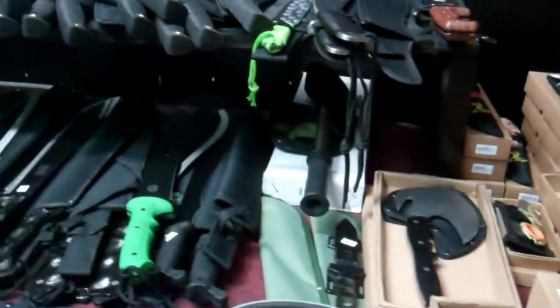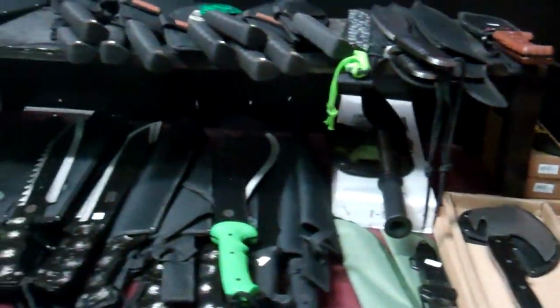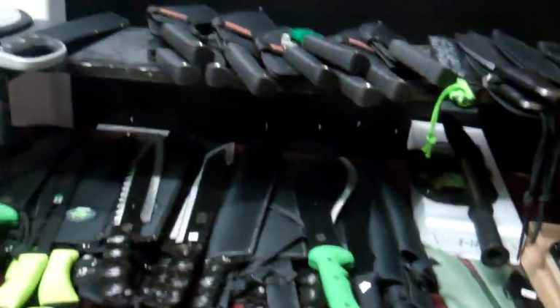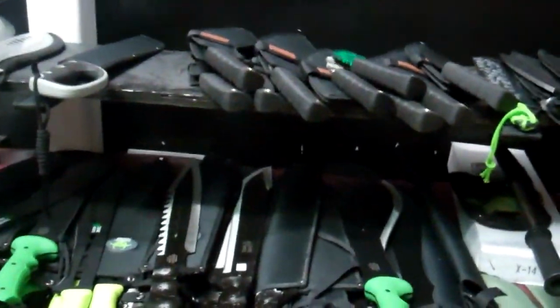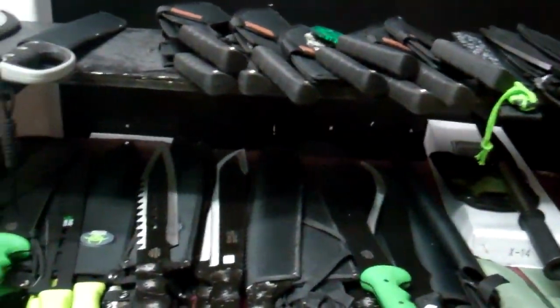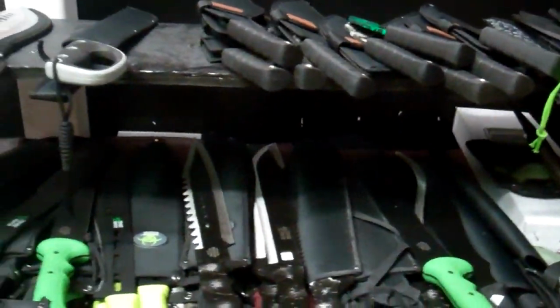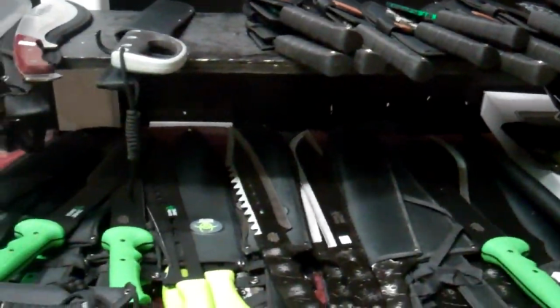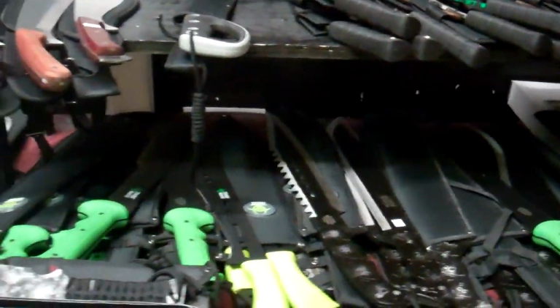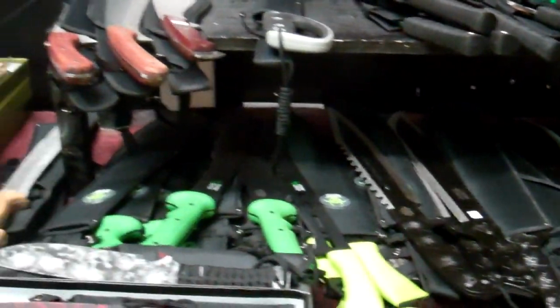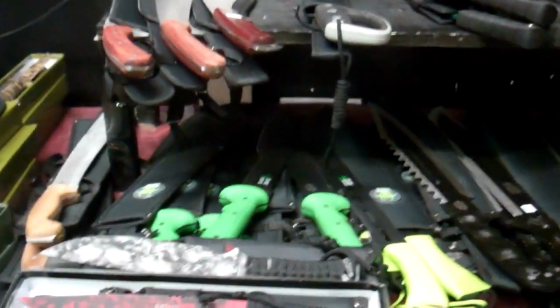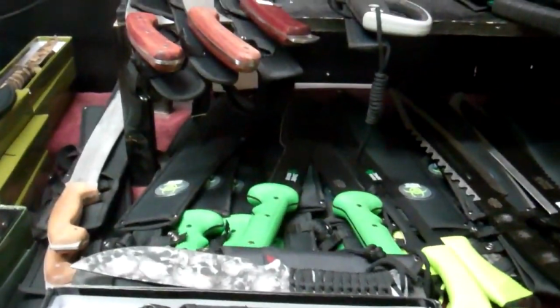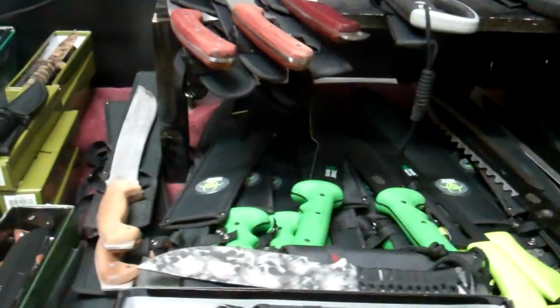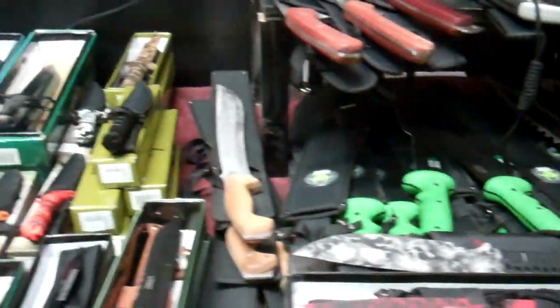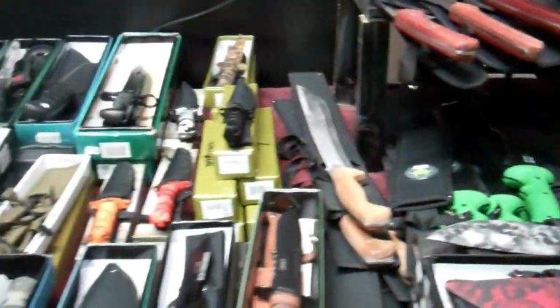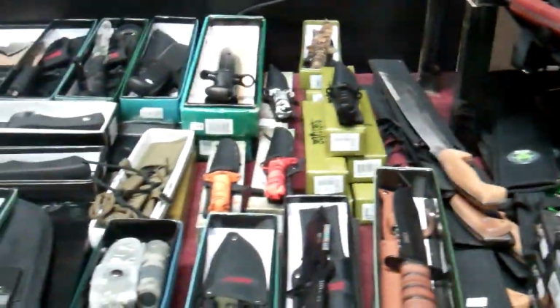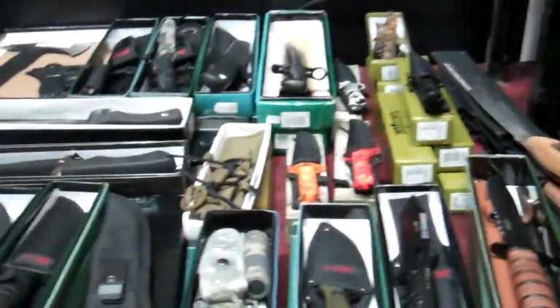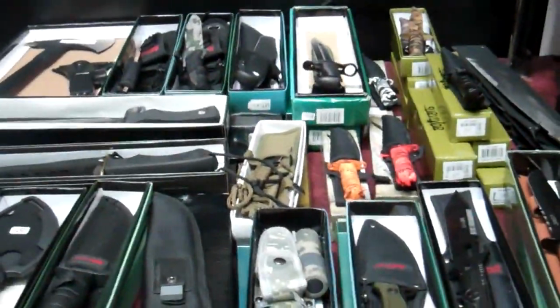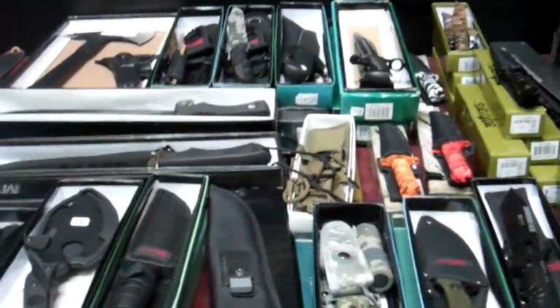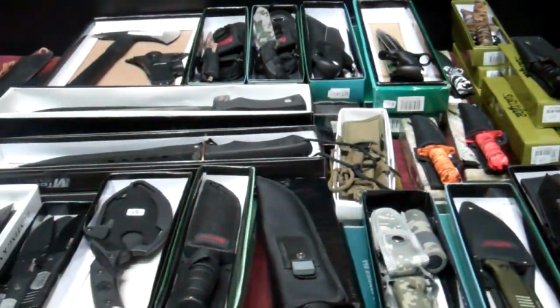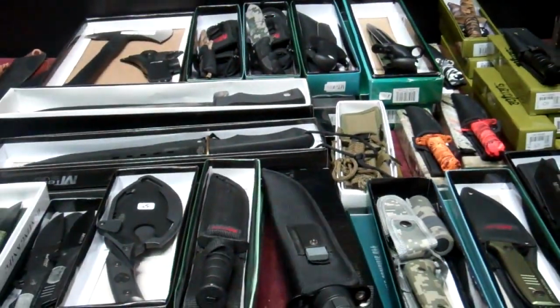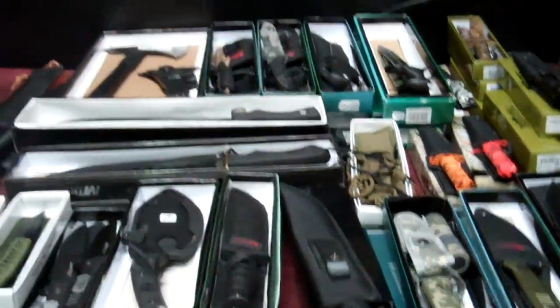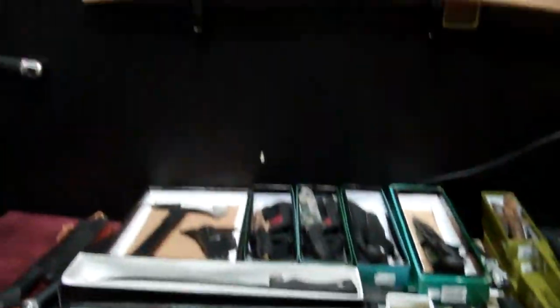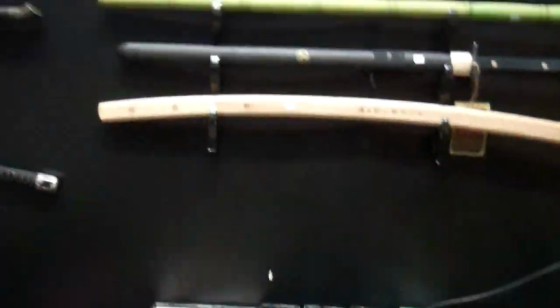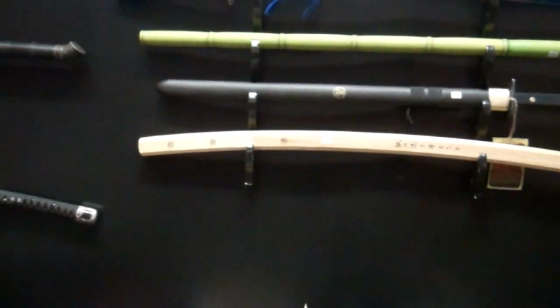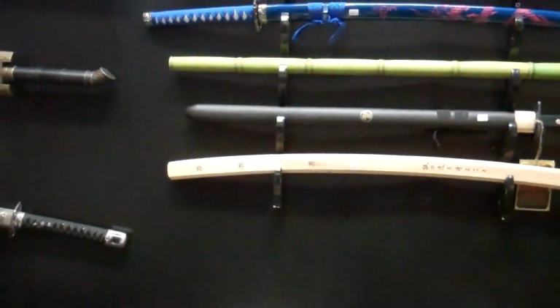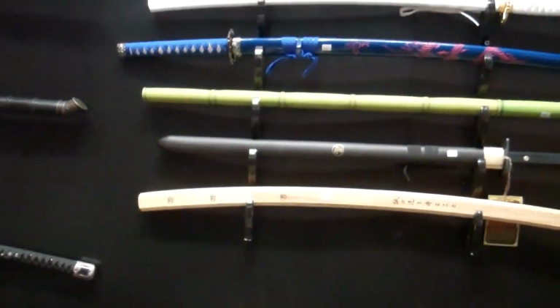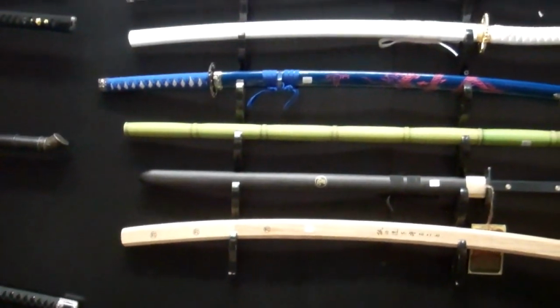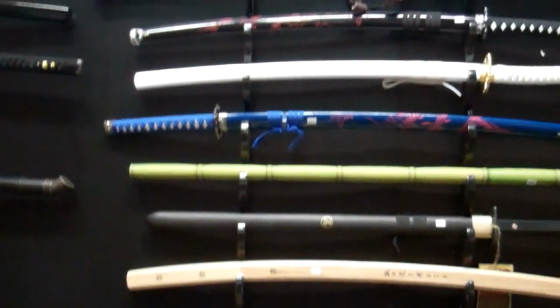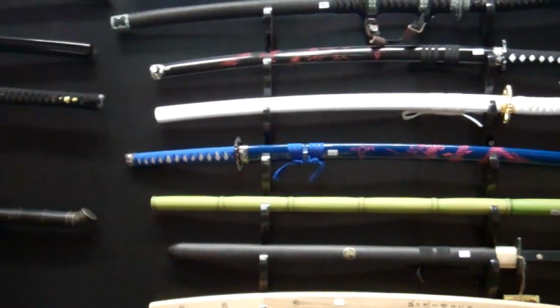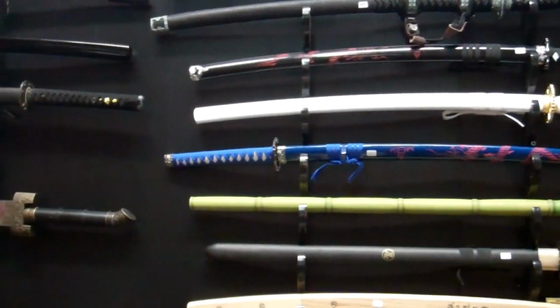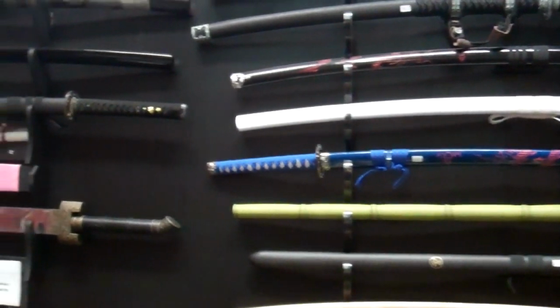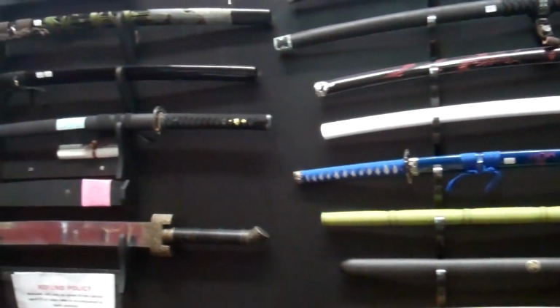We have our fixed blade and machete section here — beautiful stuff. Most of it is EmTech, our Elf Ridge brand, Survivor brand. We even have some USA-made stuff for collectors. We have a katana wall rack.